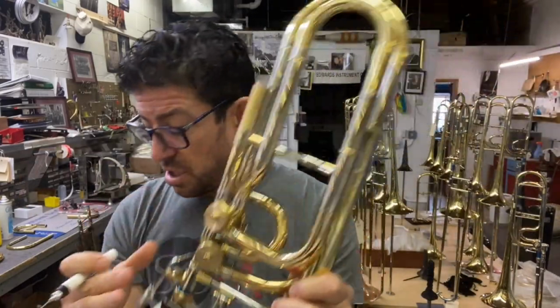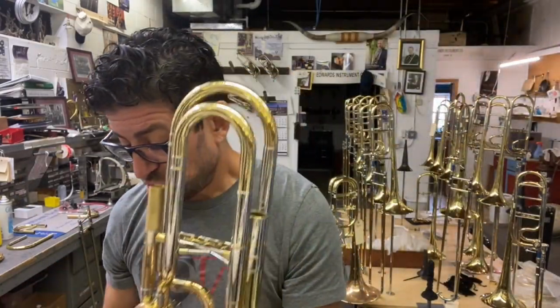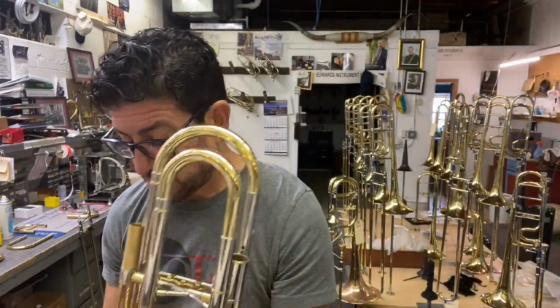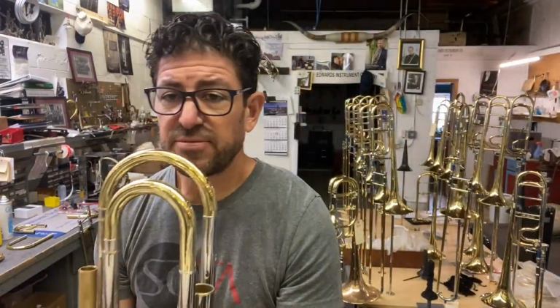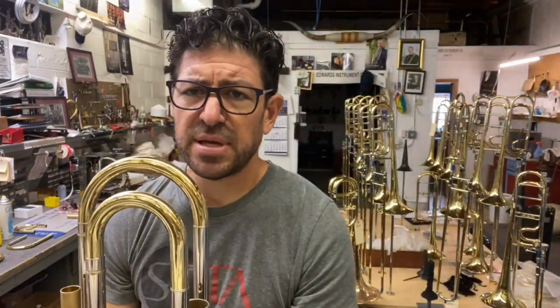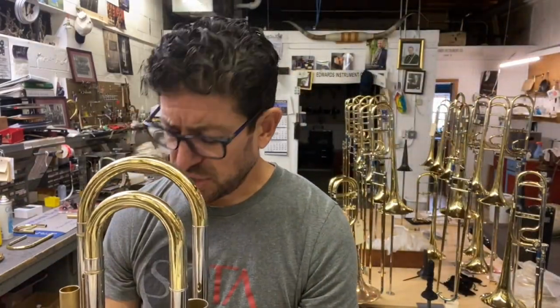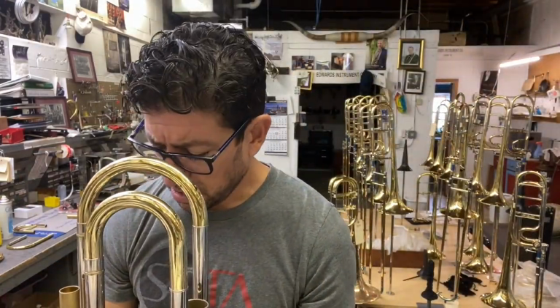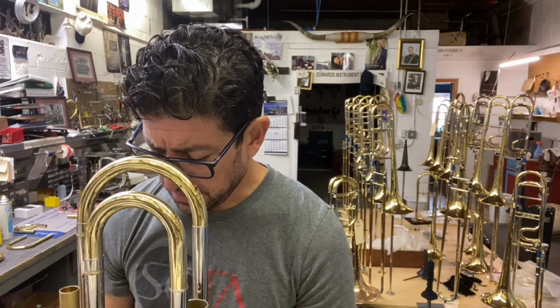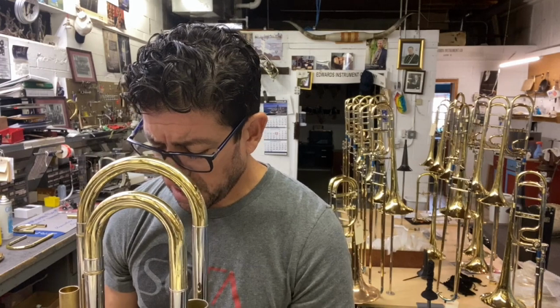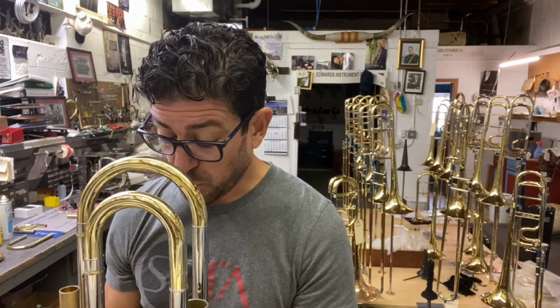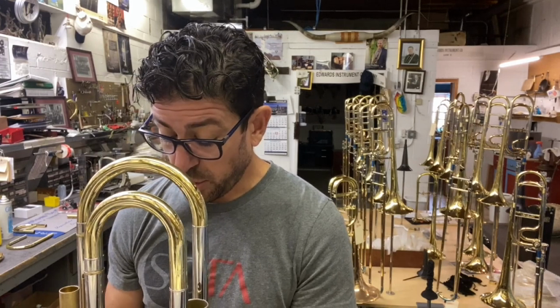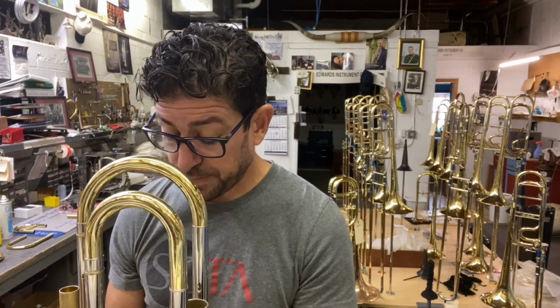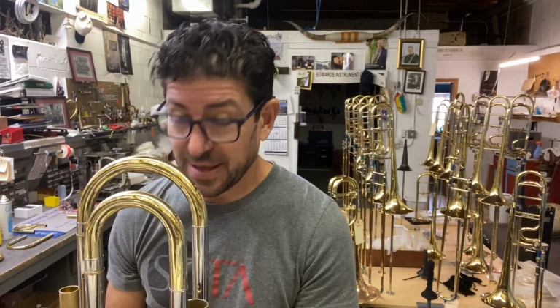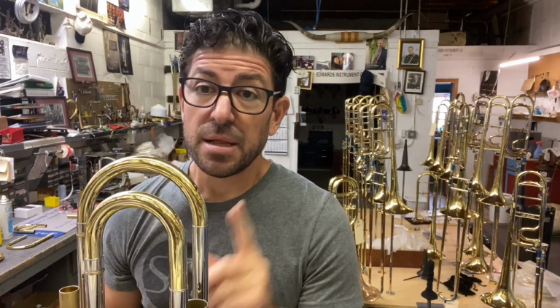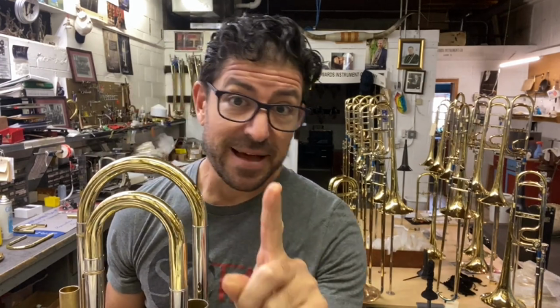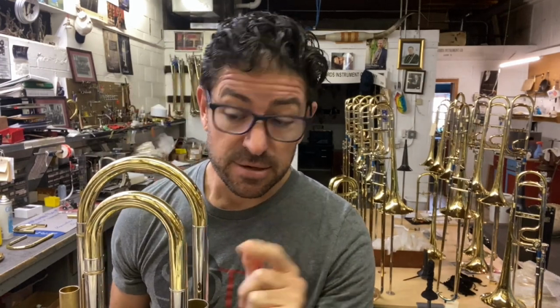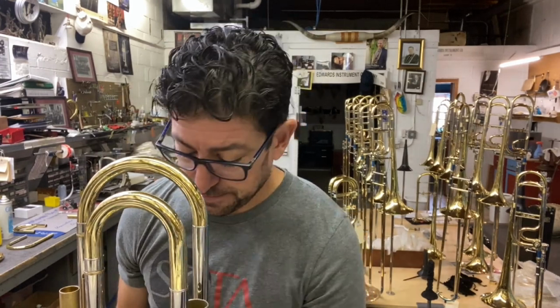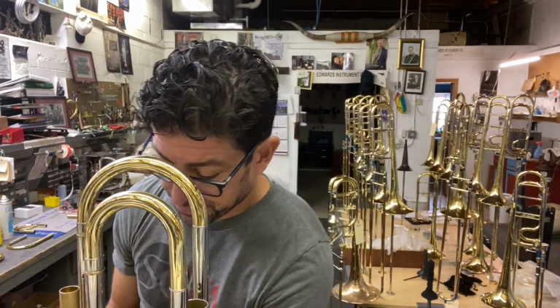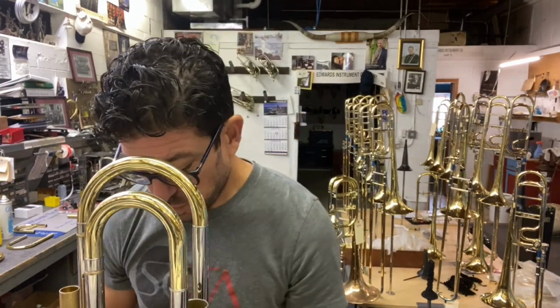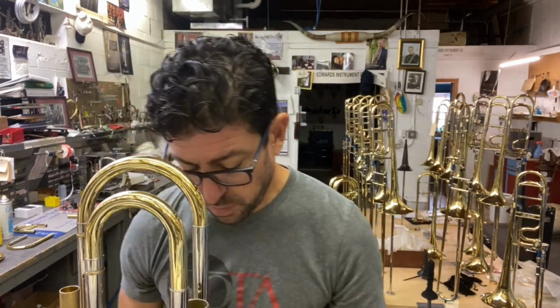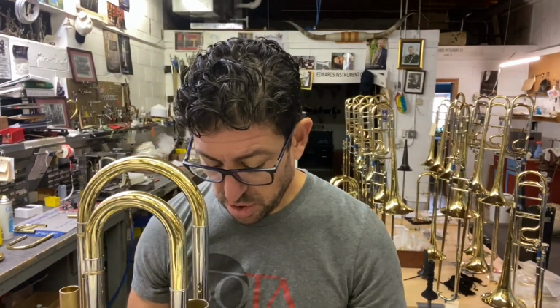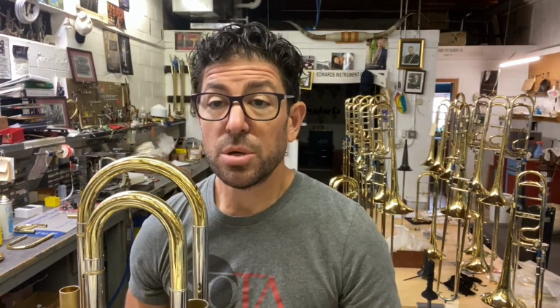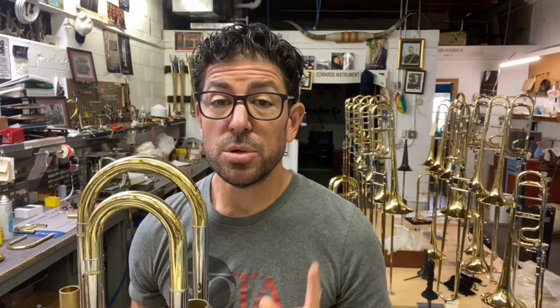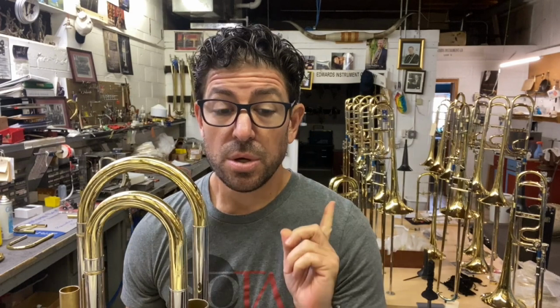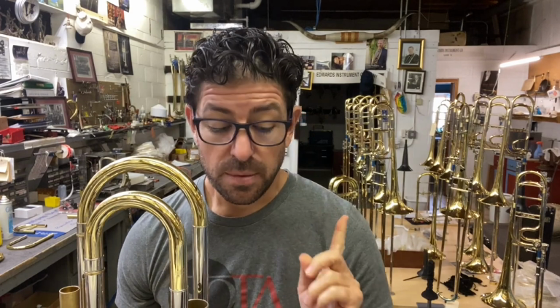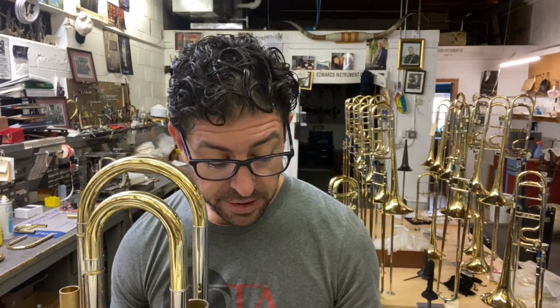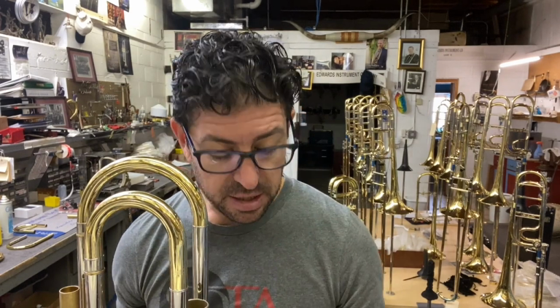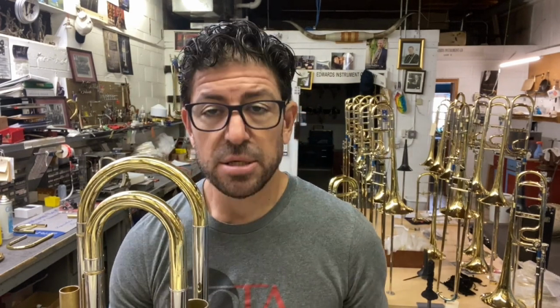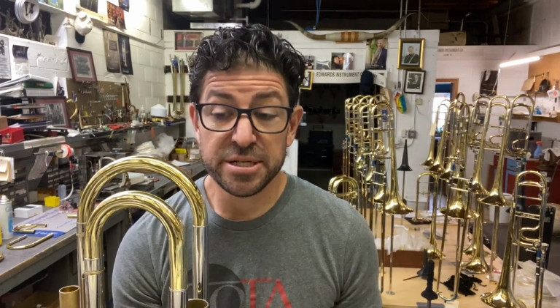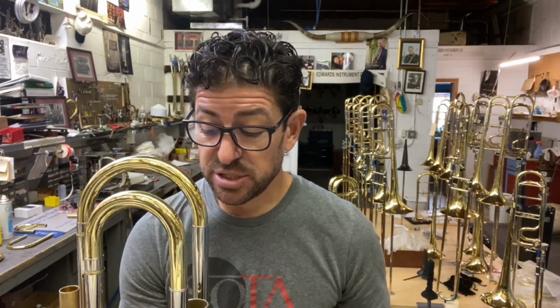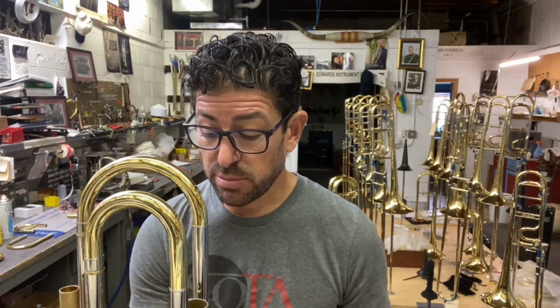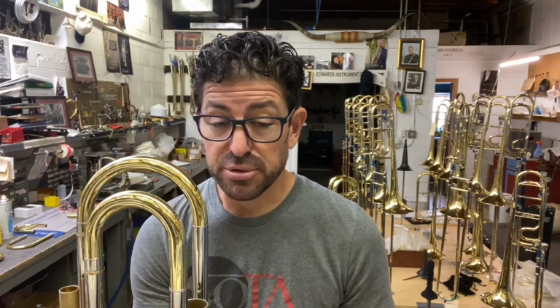Just by doing these few things, you'll get your horn to be quiet. Last thing — periodically you need to change the rubber bumpers.